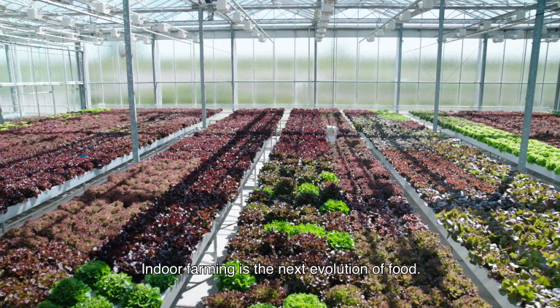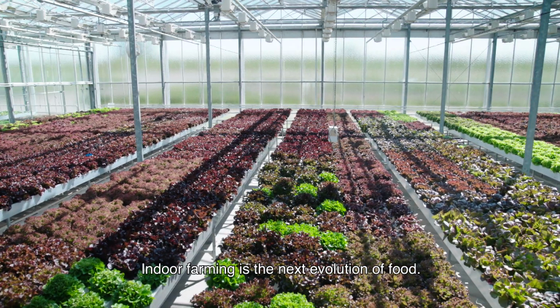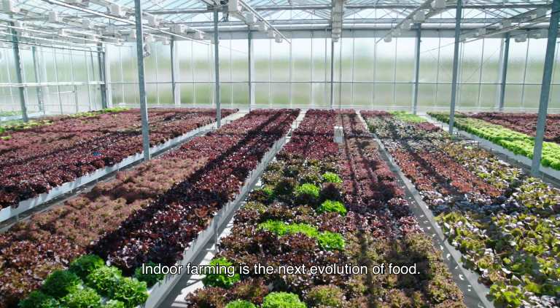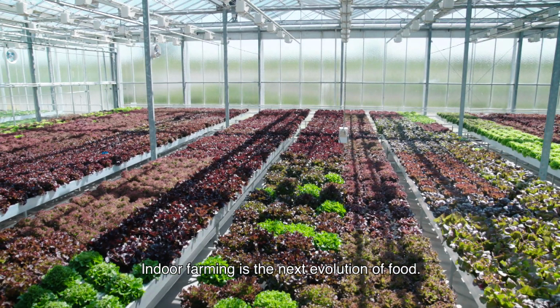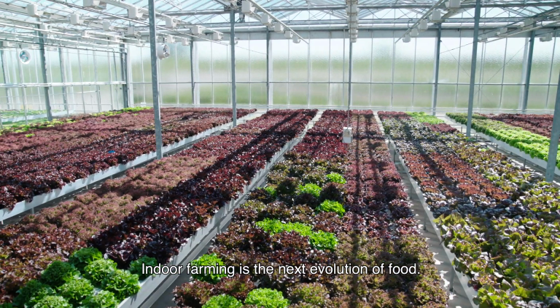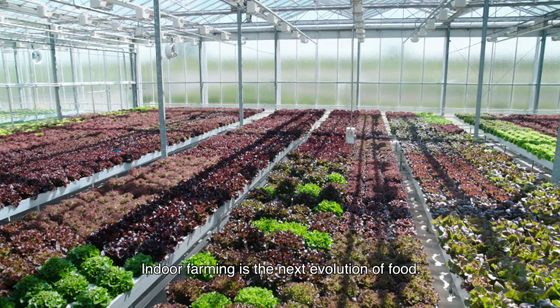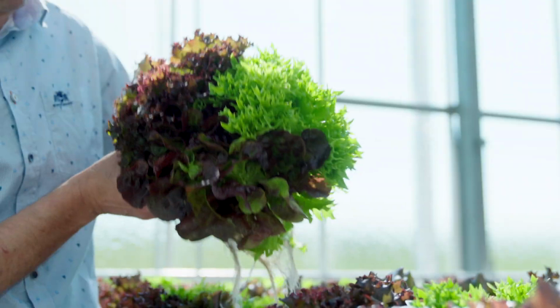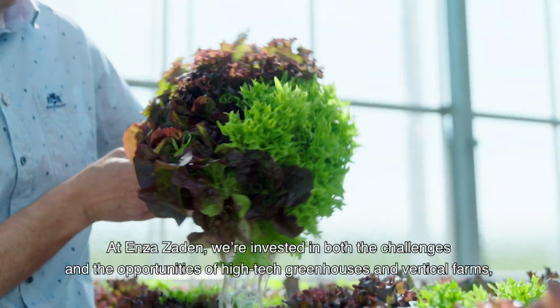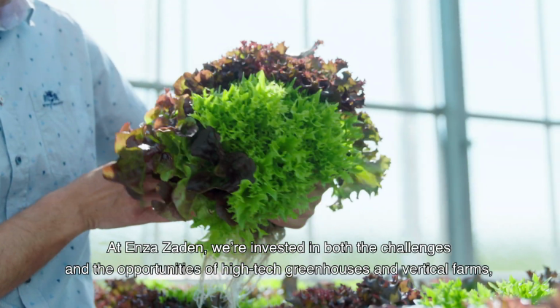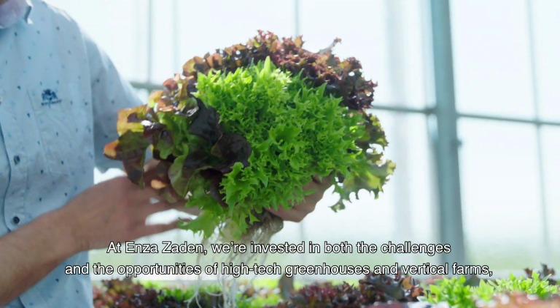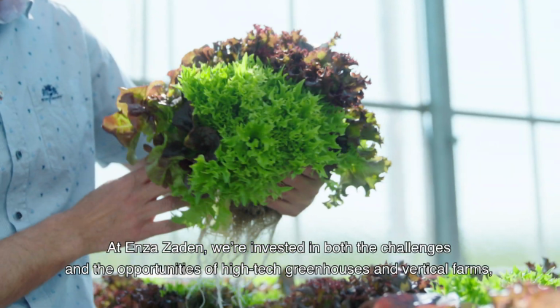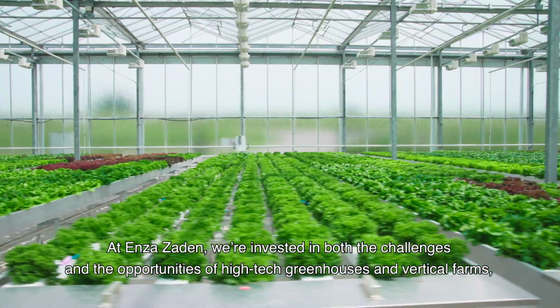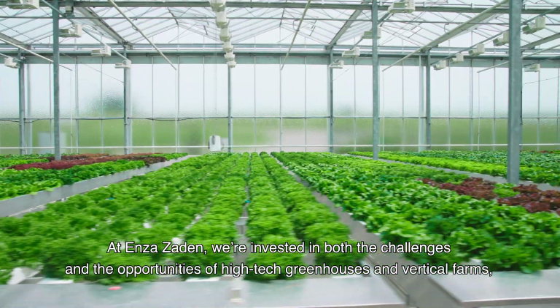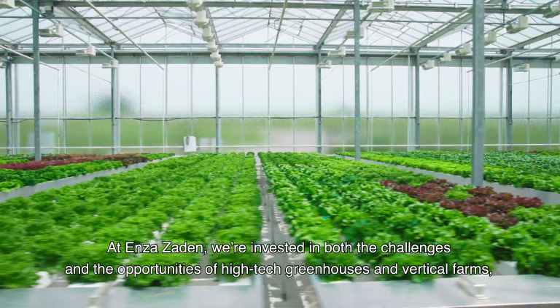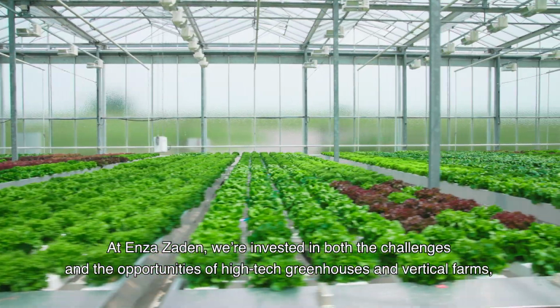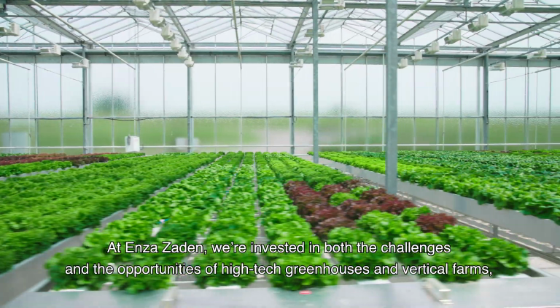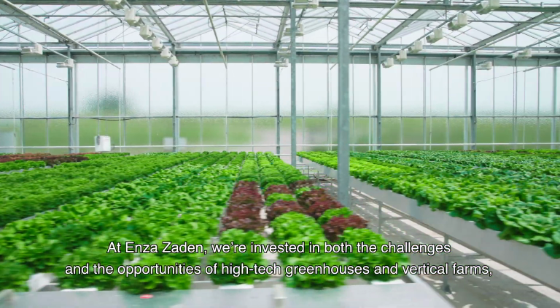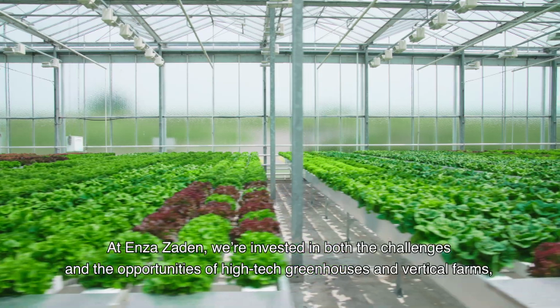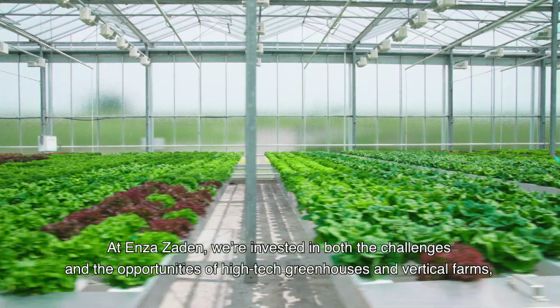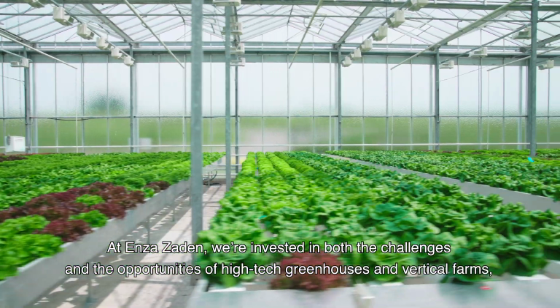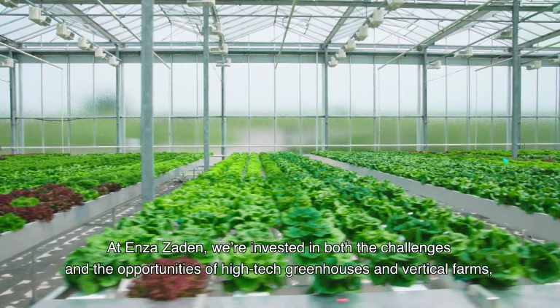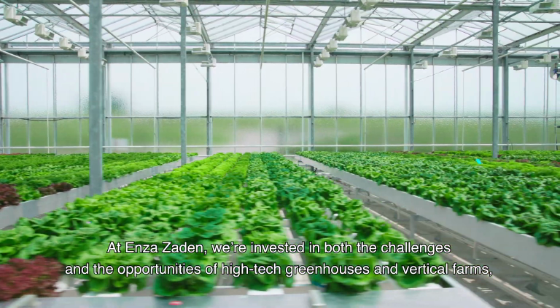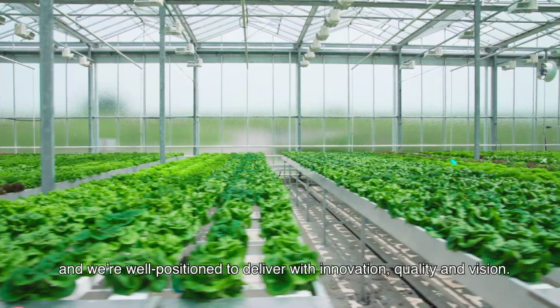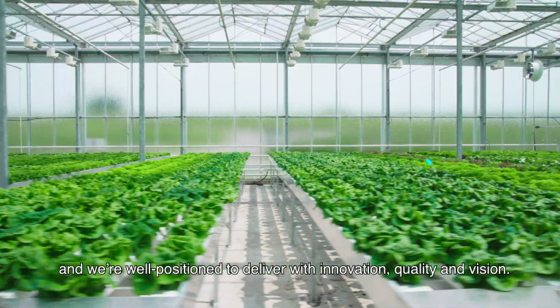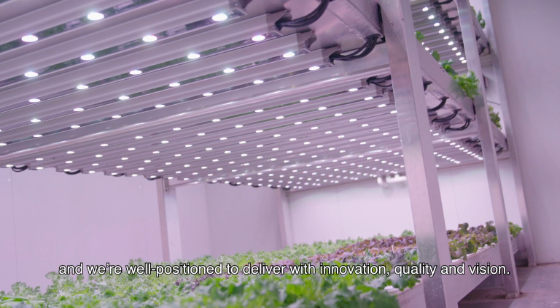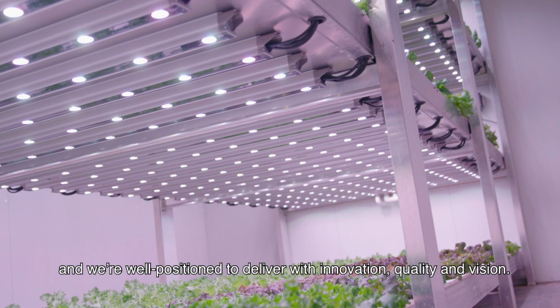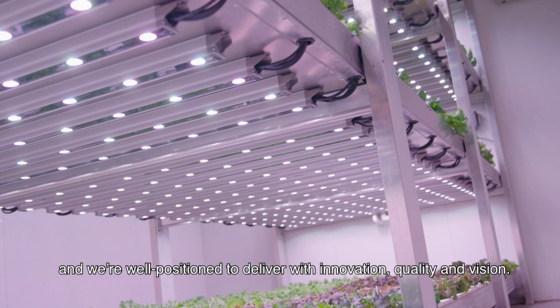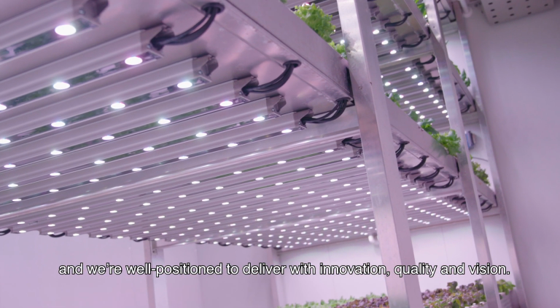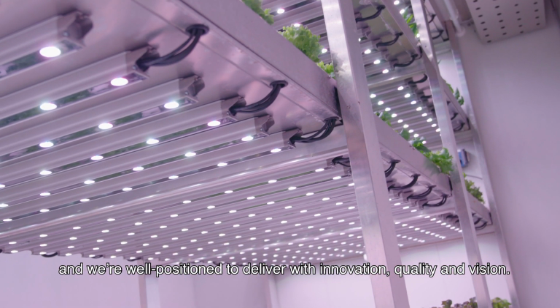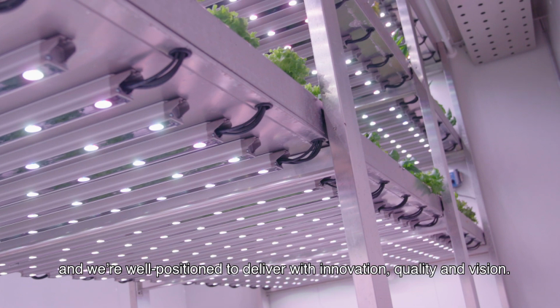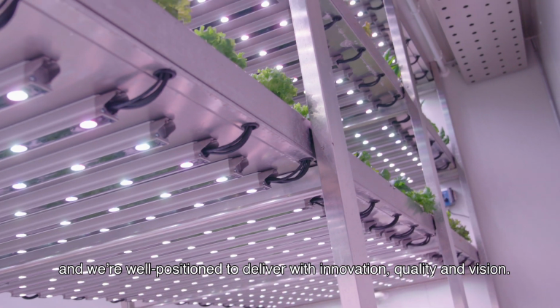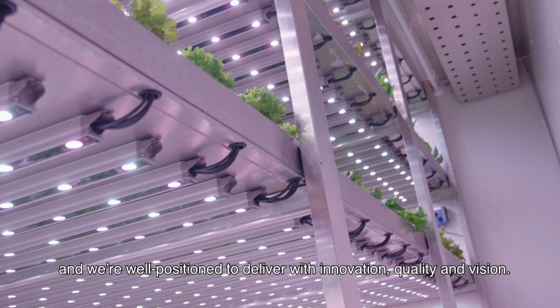Indoor farming is the next evolution of food. At Enza Zaden, we're invested in both the challenges and the opportunities of high-tech greenhouses and vertical farms, and we're well positioned to deliver with innovation, quality and vision.